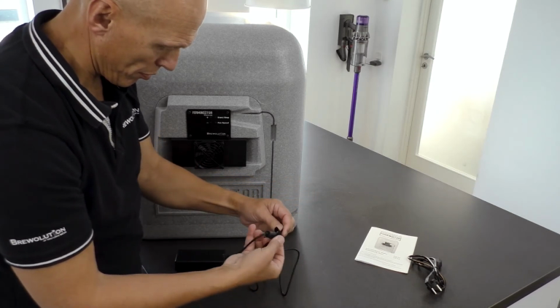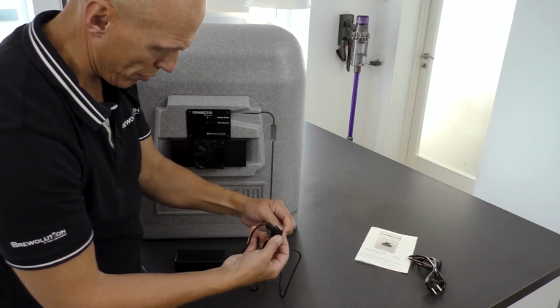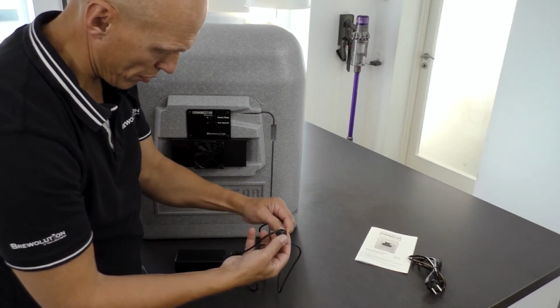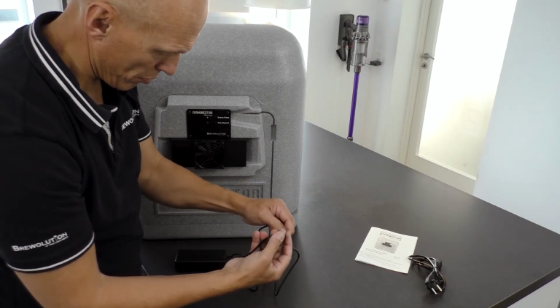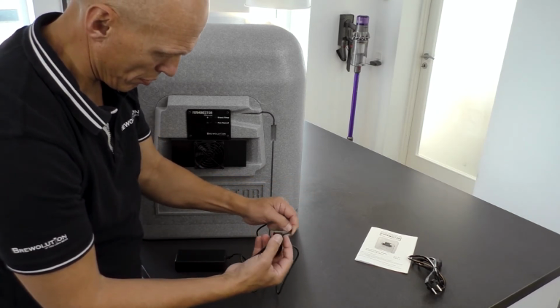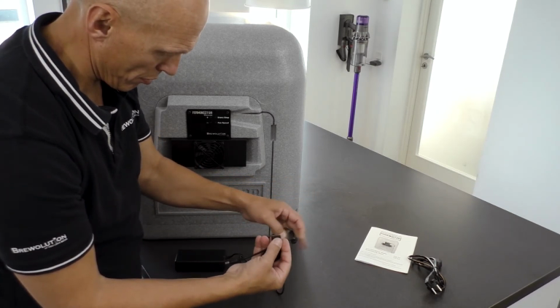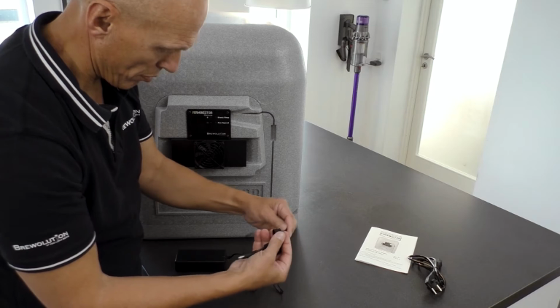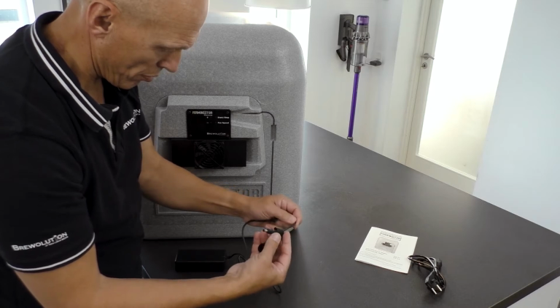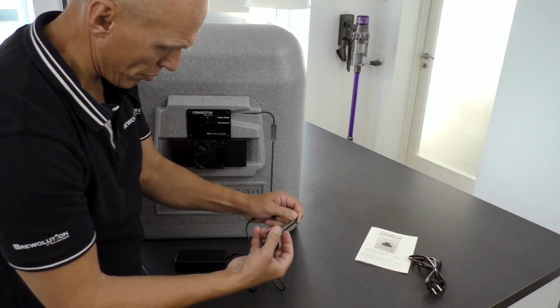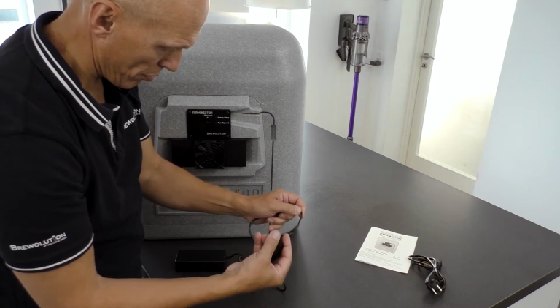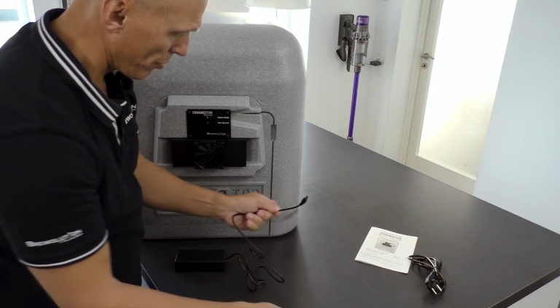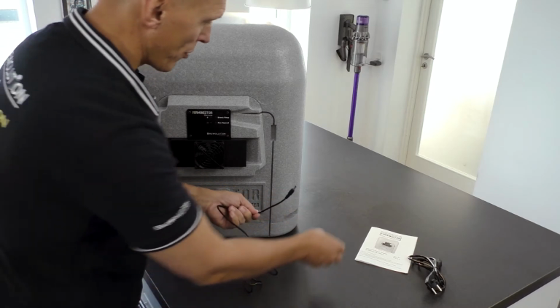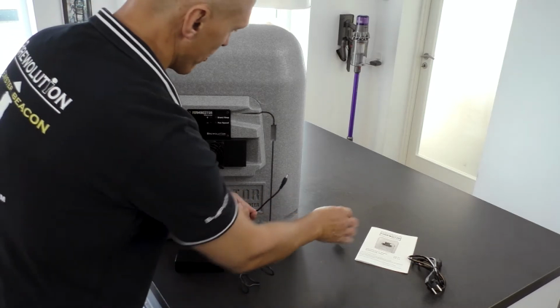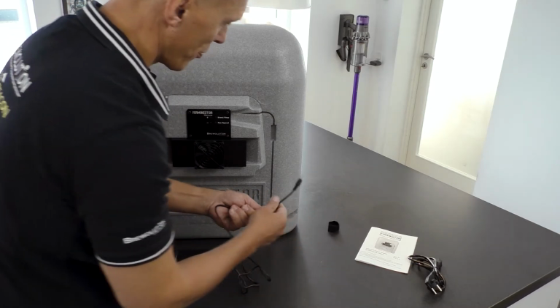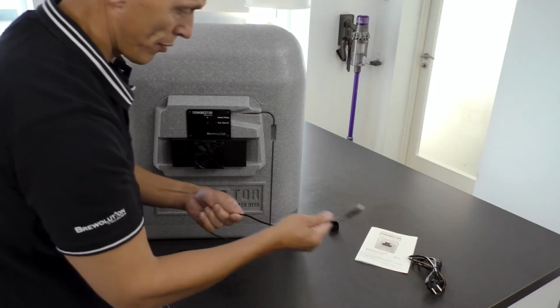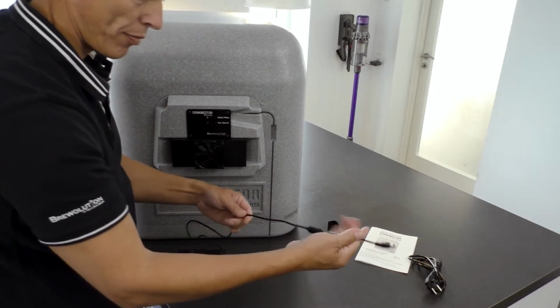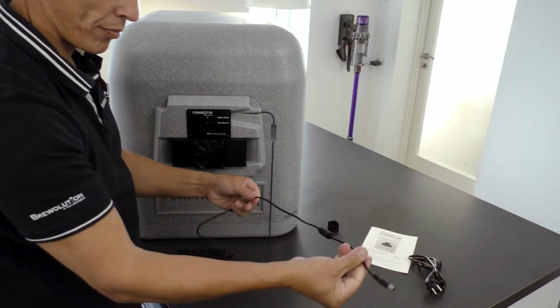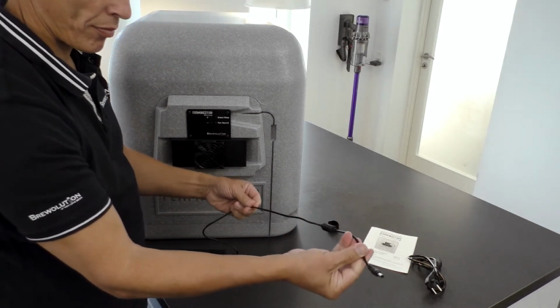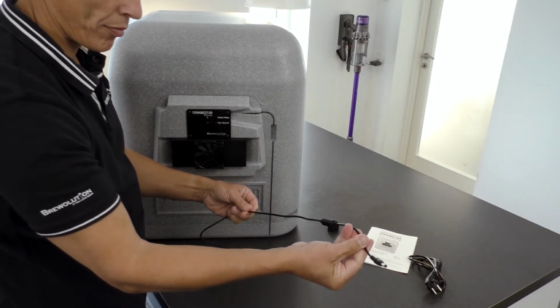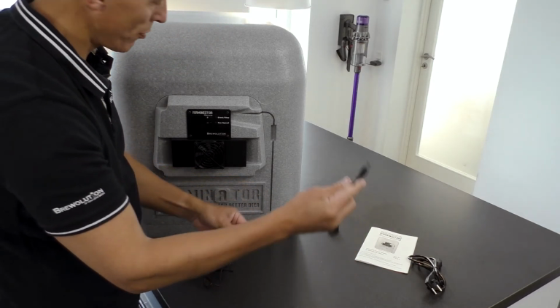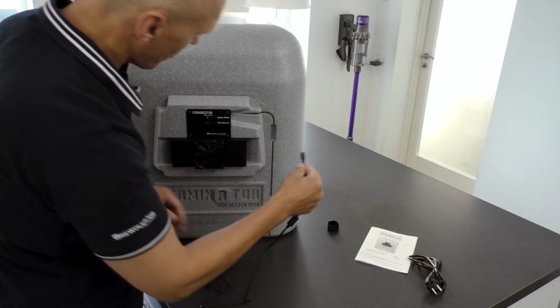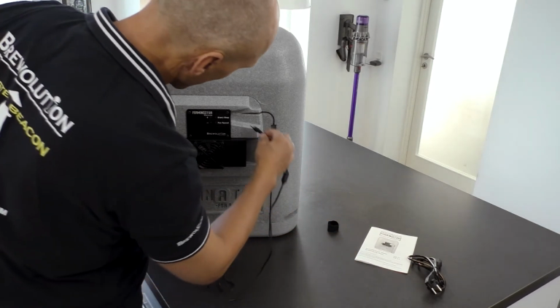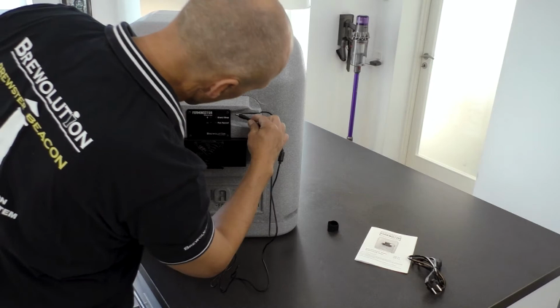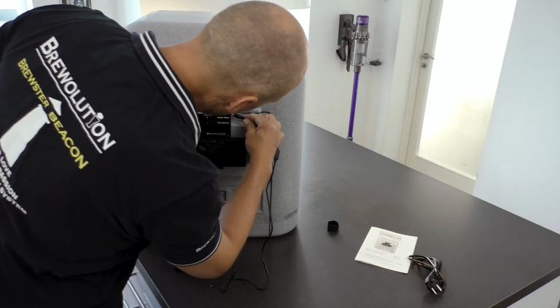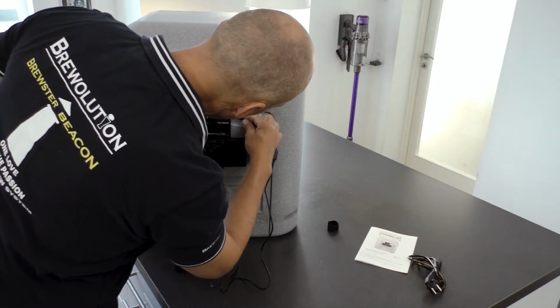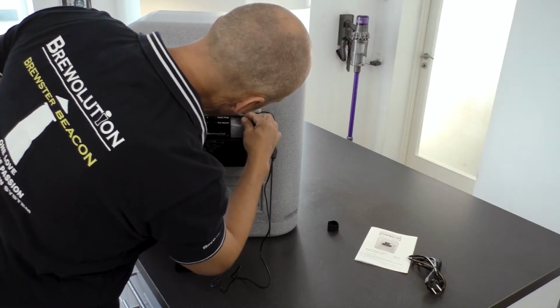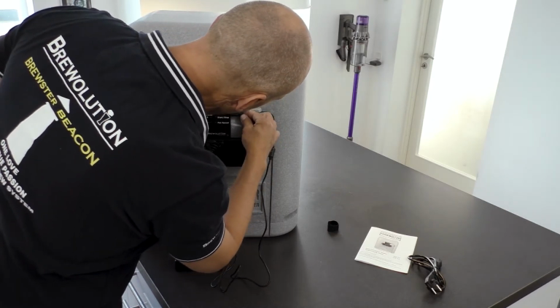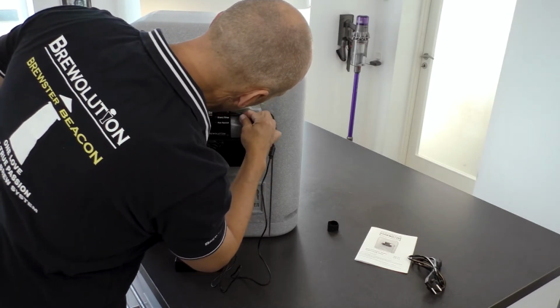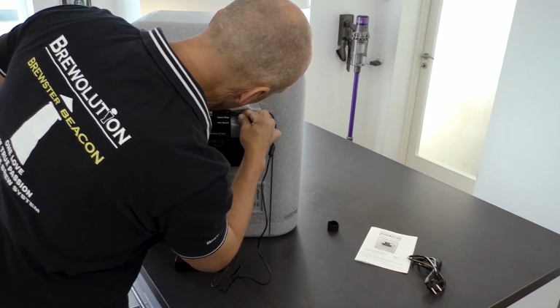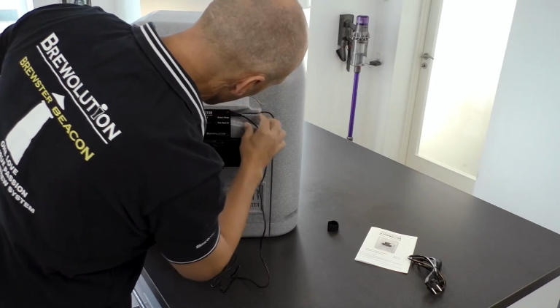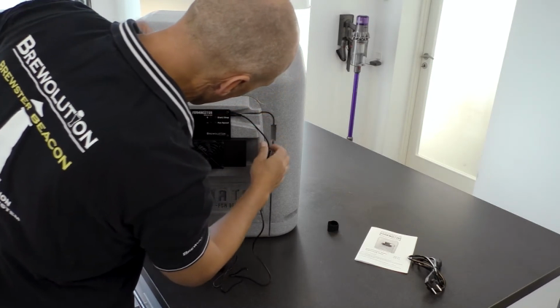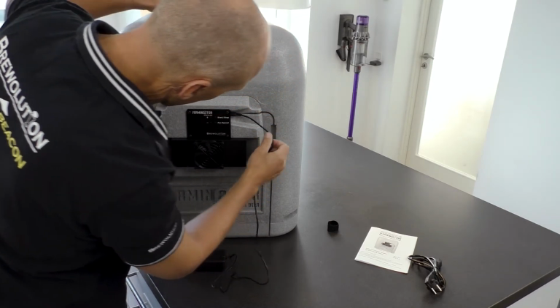Now plug in the cable from the power supply into the cooling heating unit and press the cable into the cable track of the Ferminator.